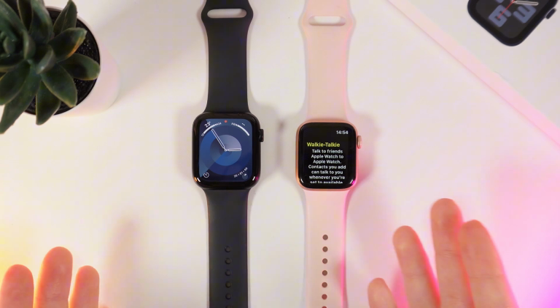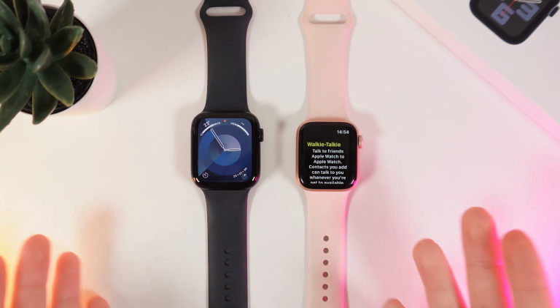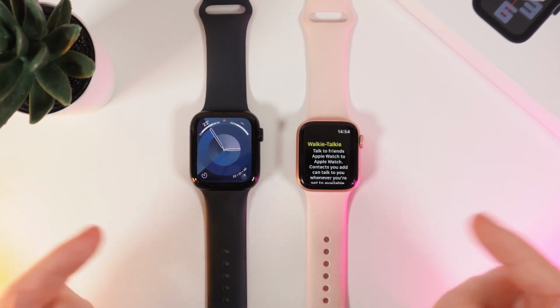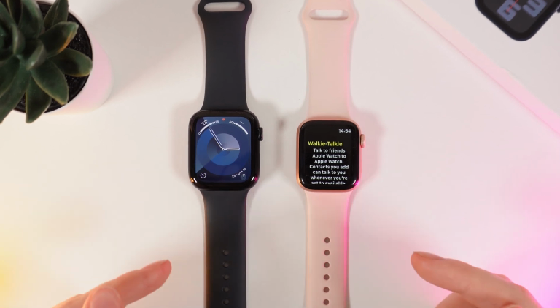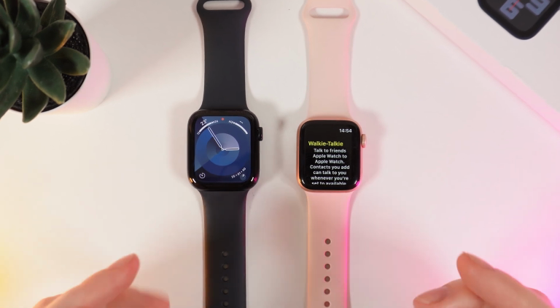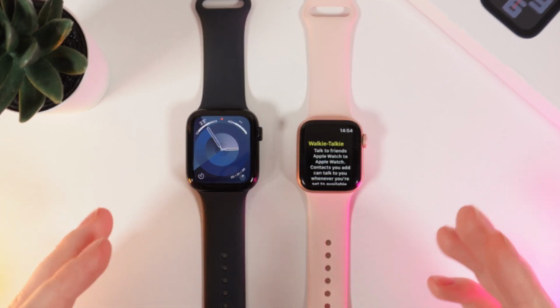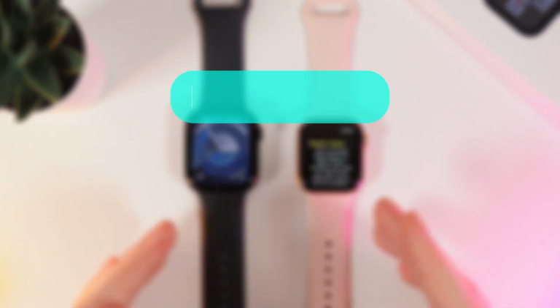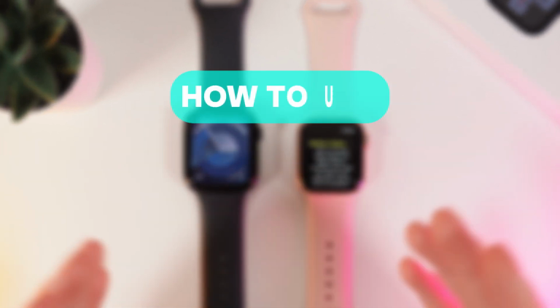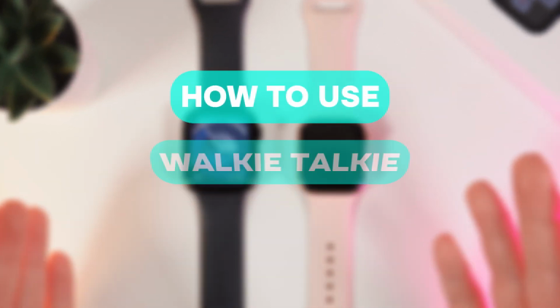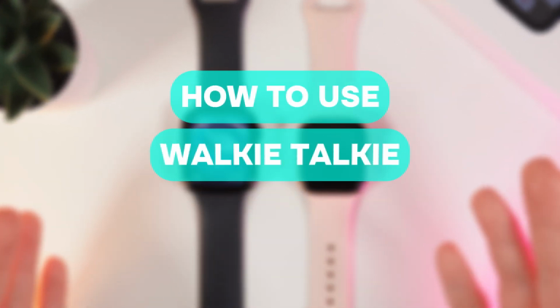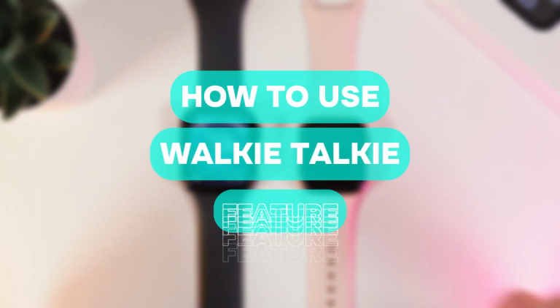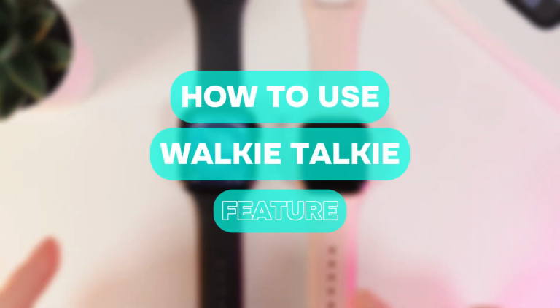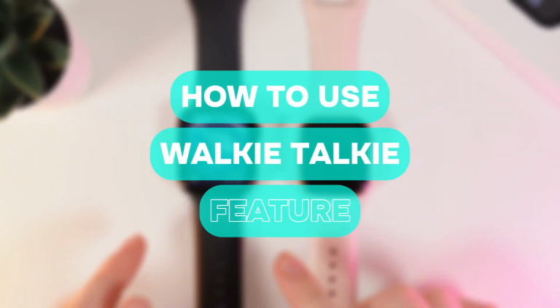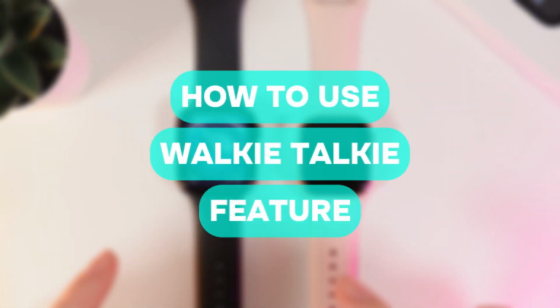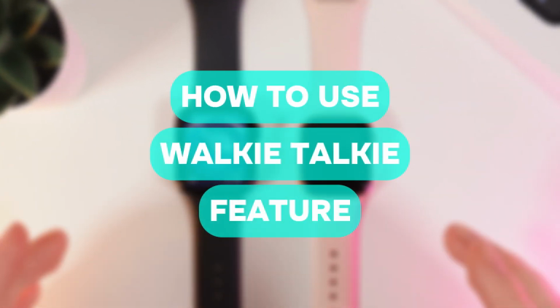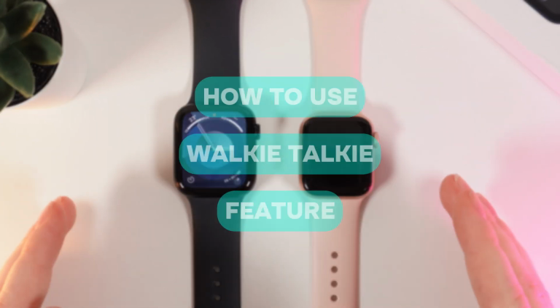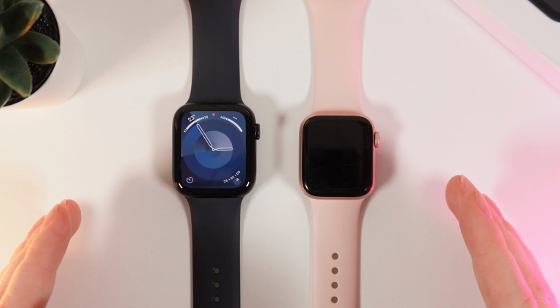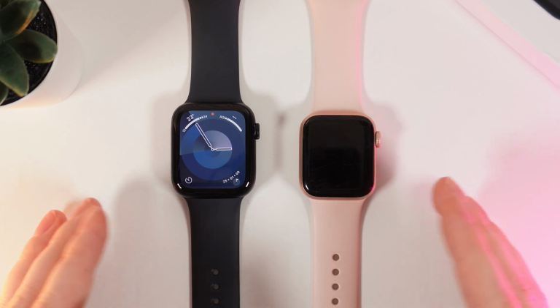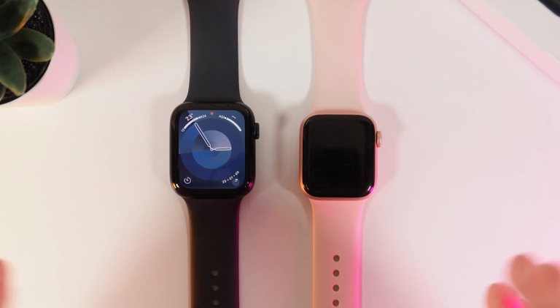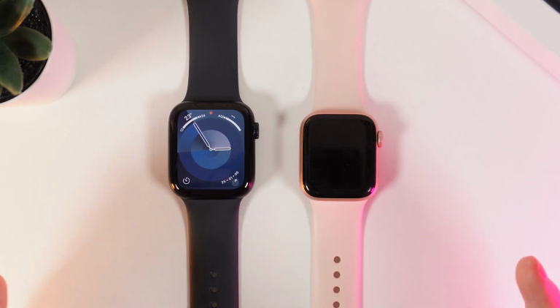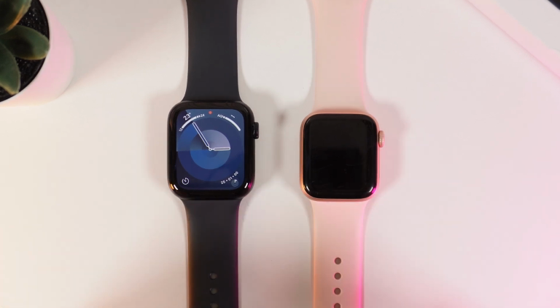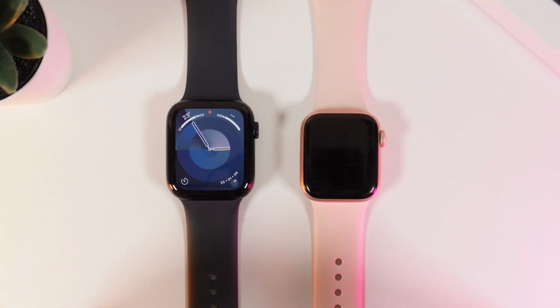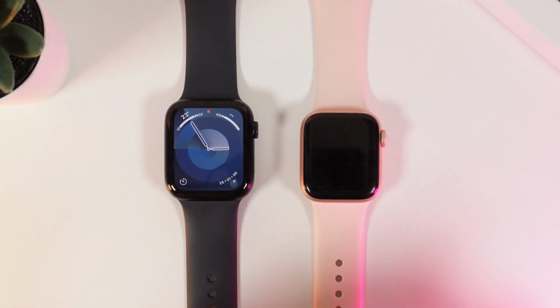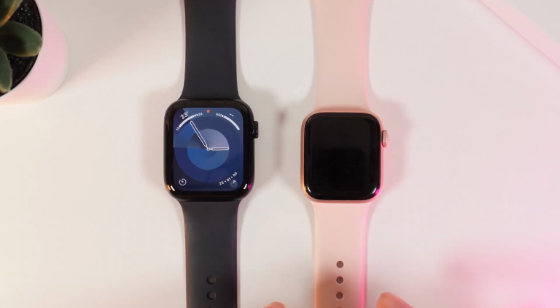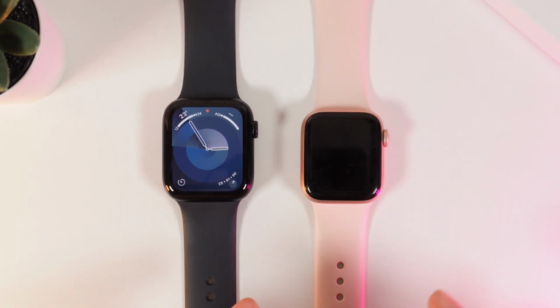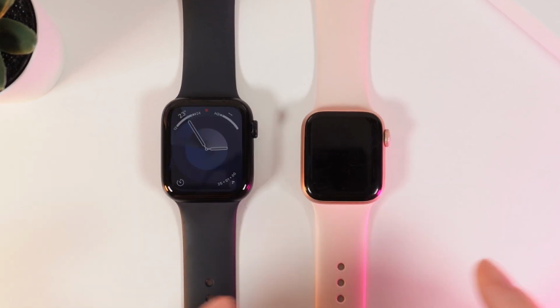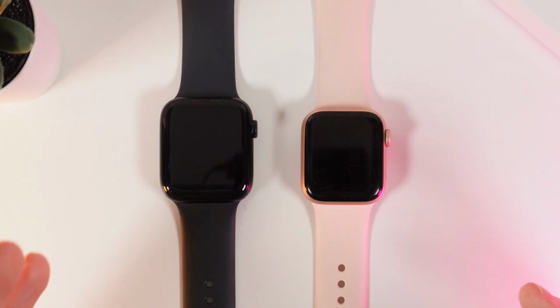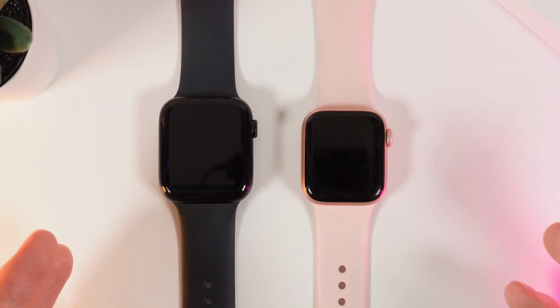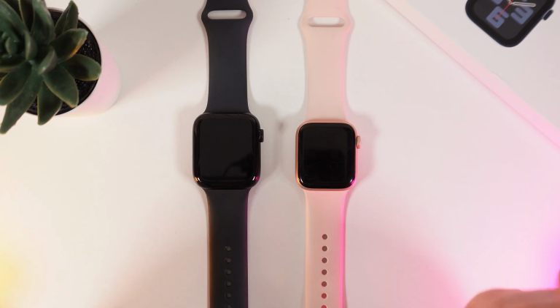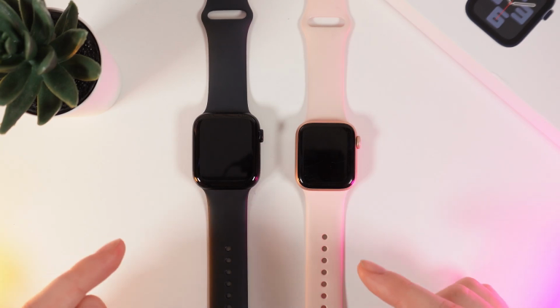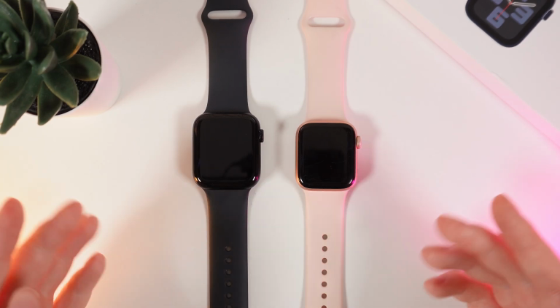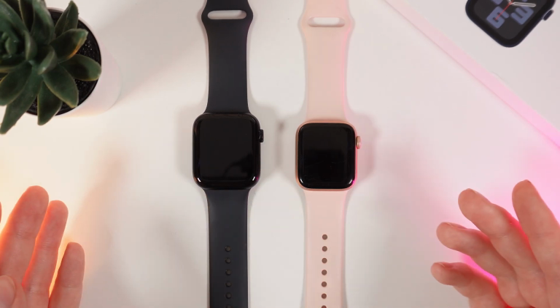Hi there! In today's video I will show you how to use the walkie-talkie feature on your Apple Watch SE 2nd generation. I have taken a second Apple Watch Series 4. Let's get started.